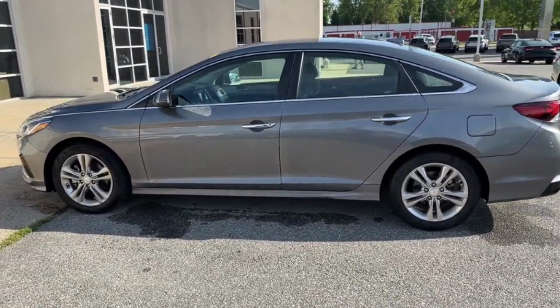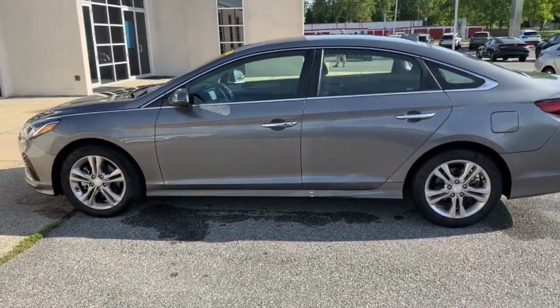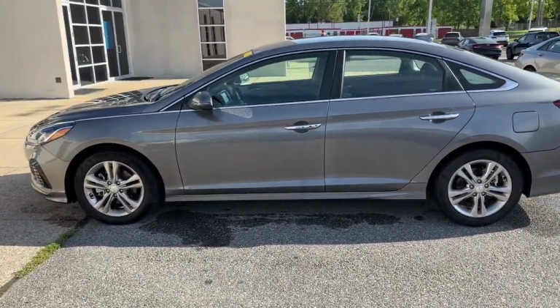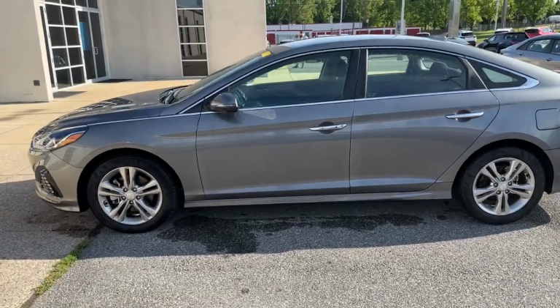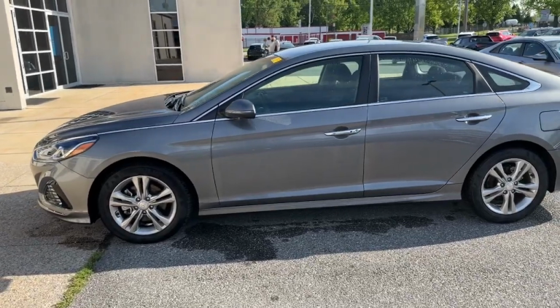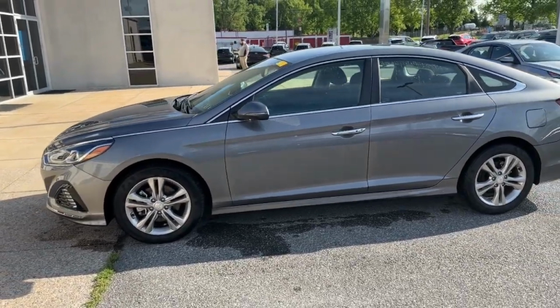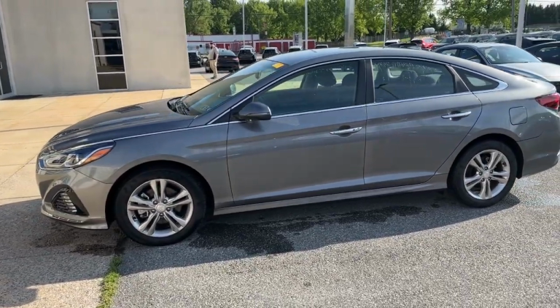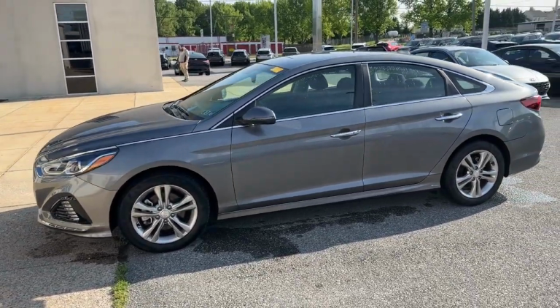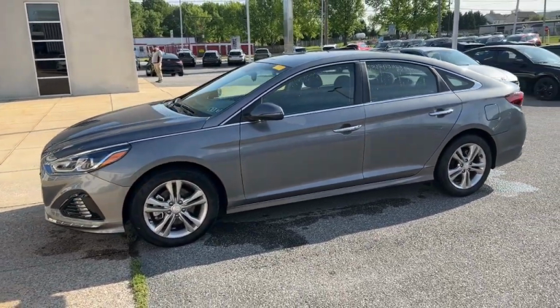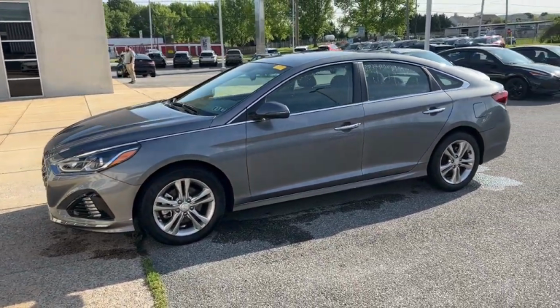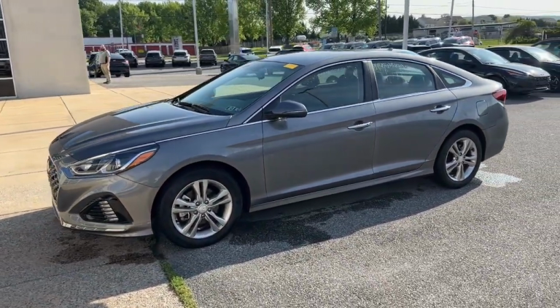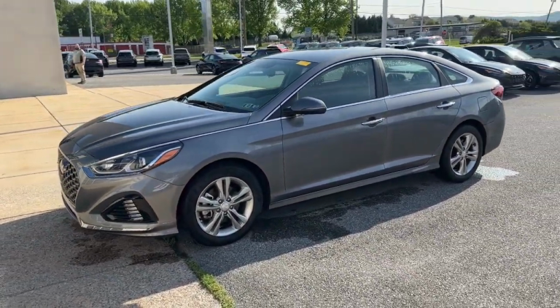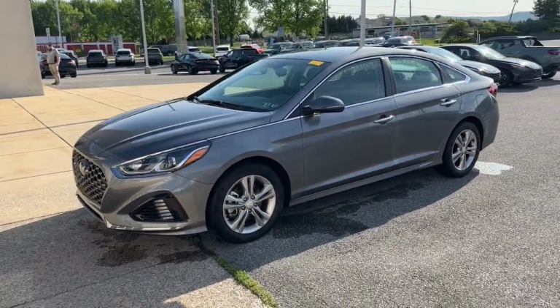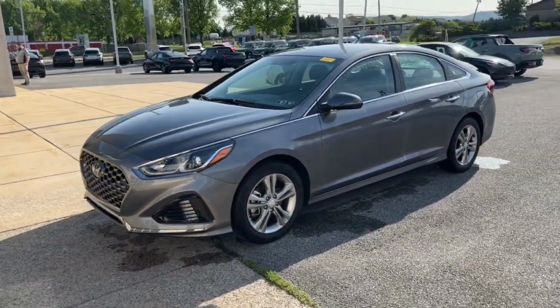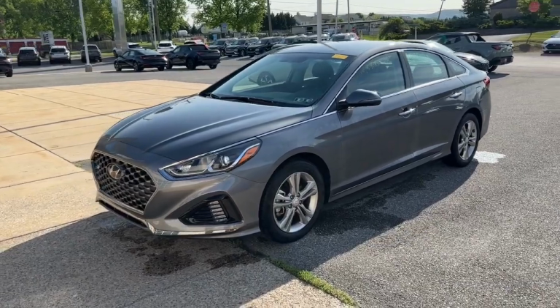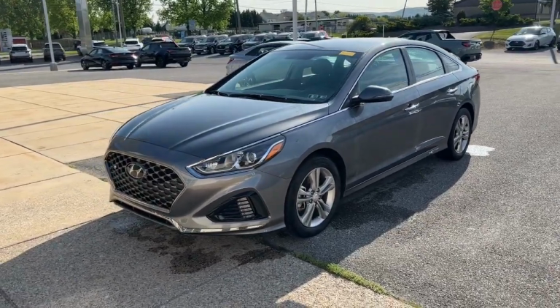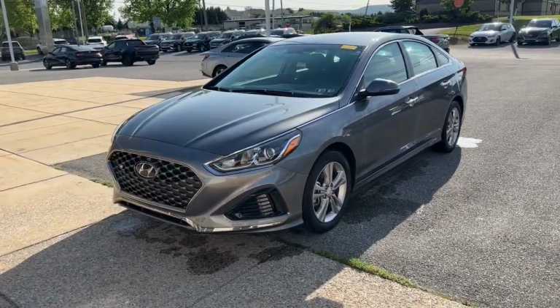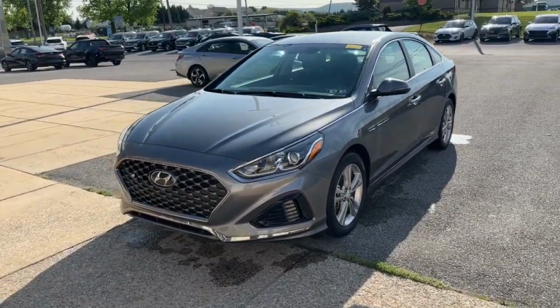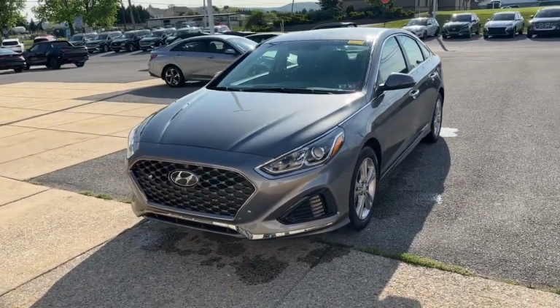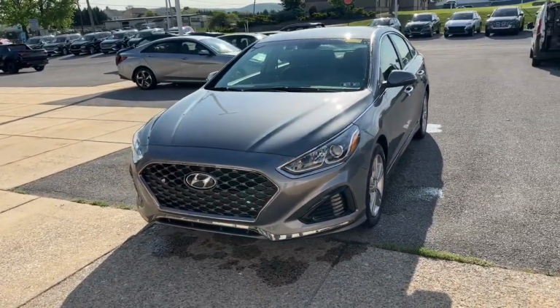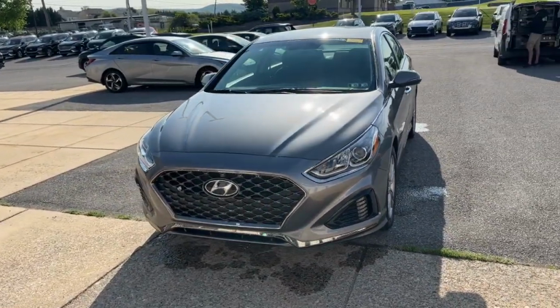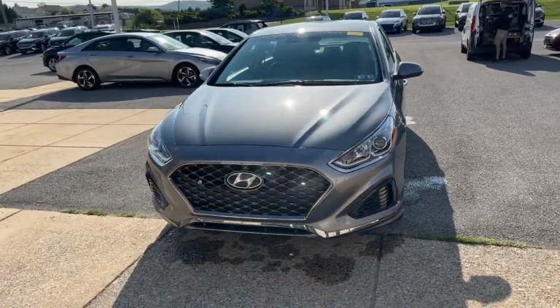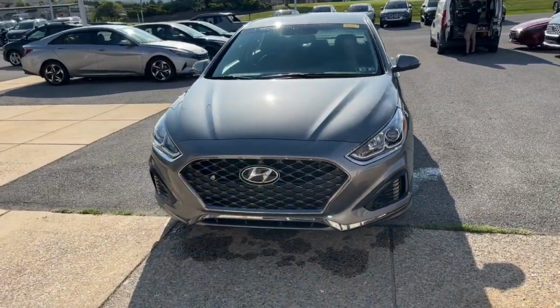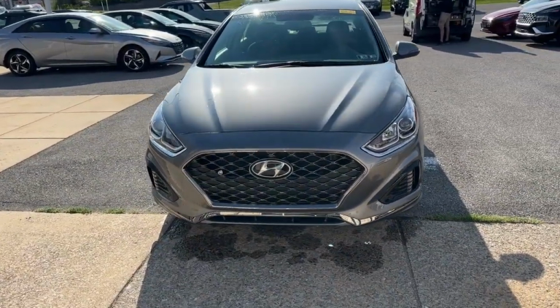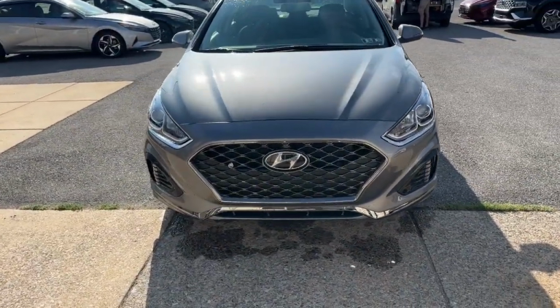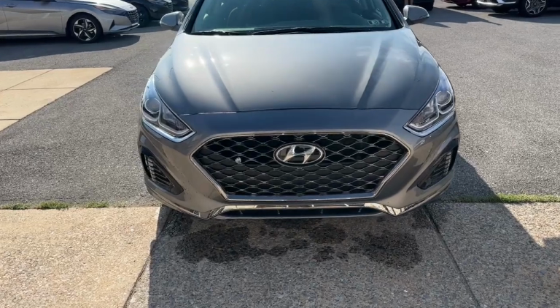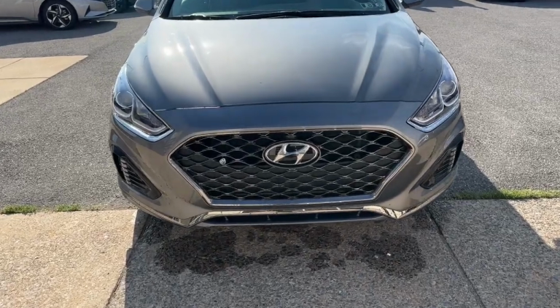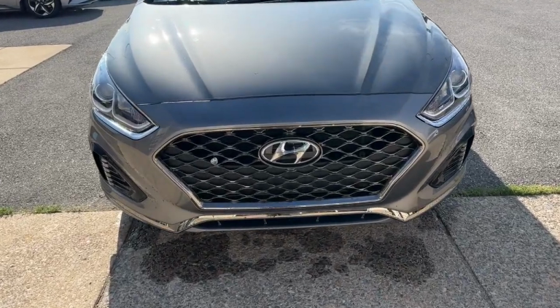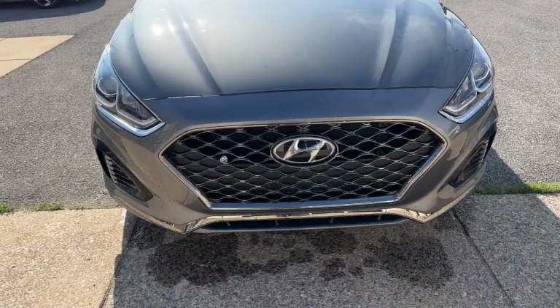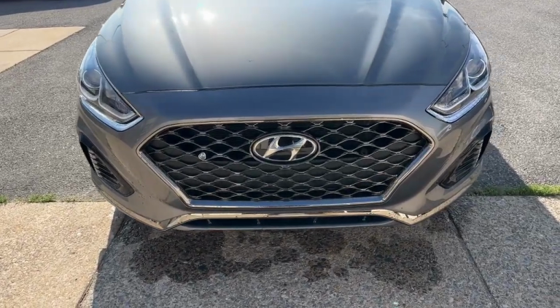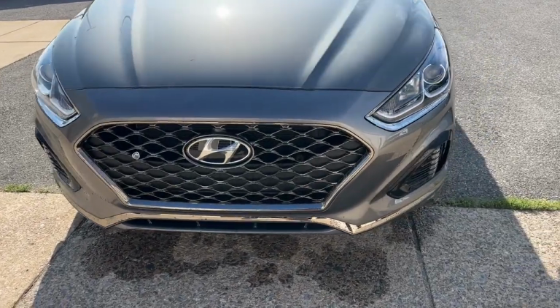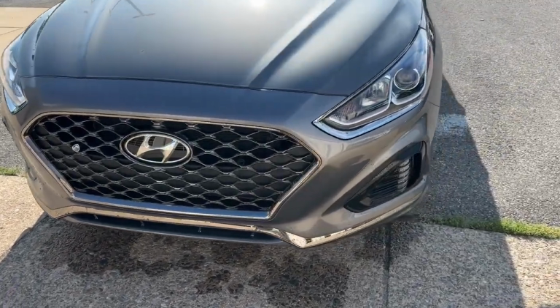Heated steering wheel, Apple CarPlay and/or Android Auto, keyless entry, heated mirrors, satellite radio, steering wheel audio controls, electronic stability control, aluminum wheels, heated front seat, alarm.